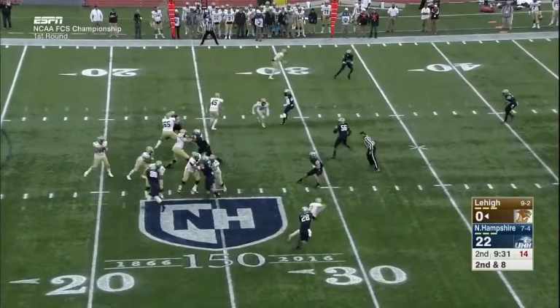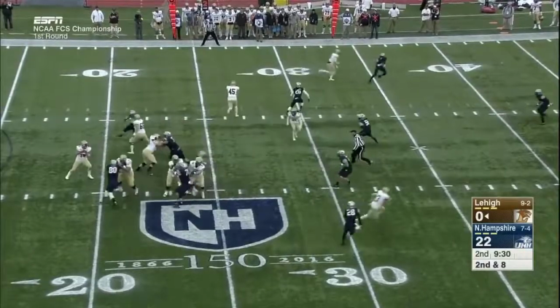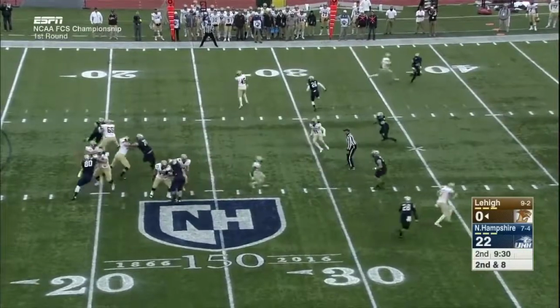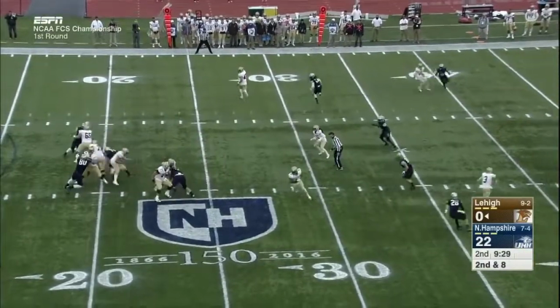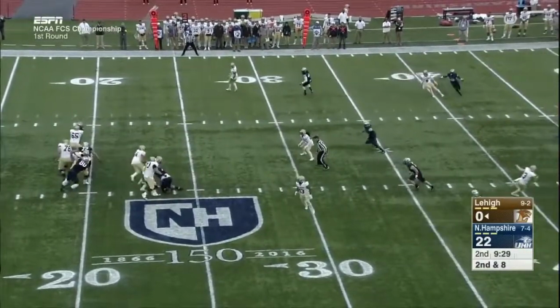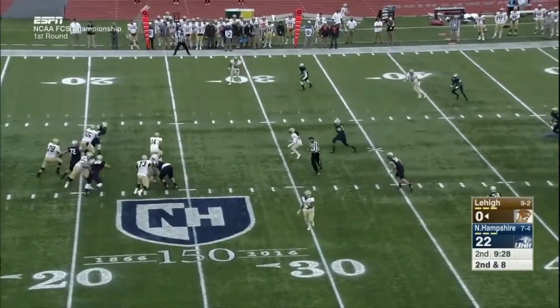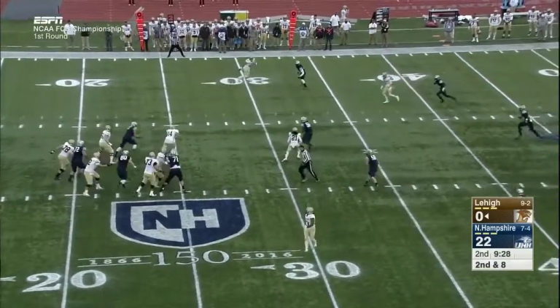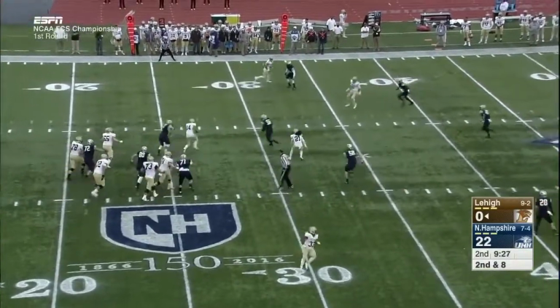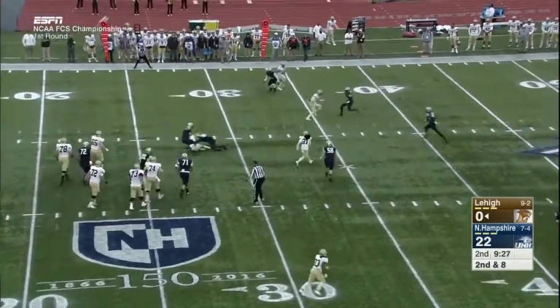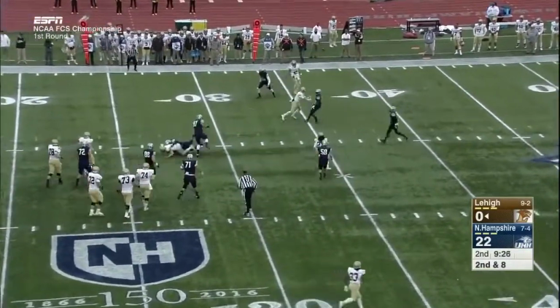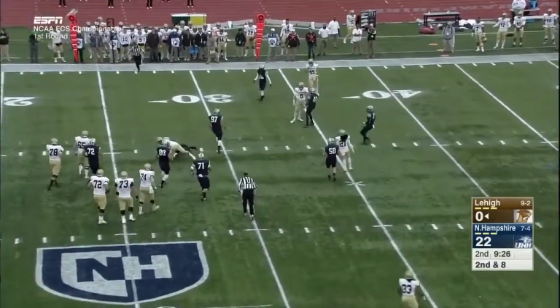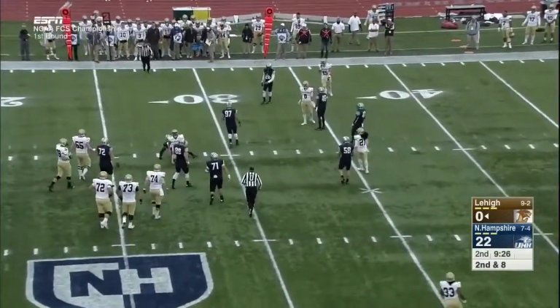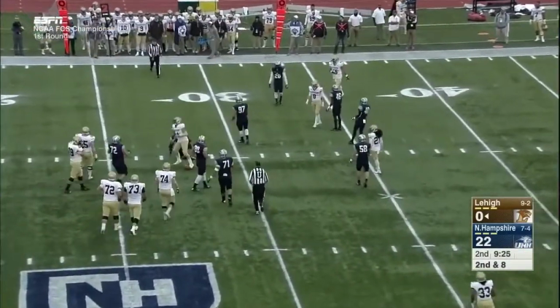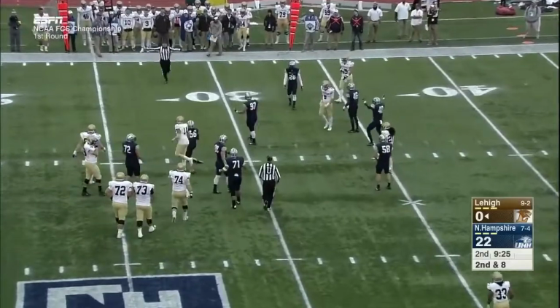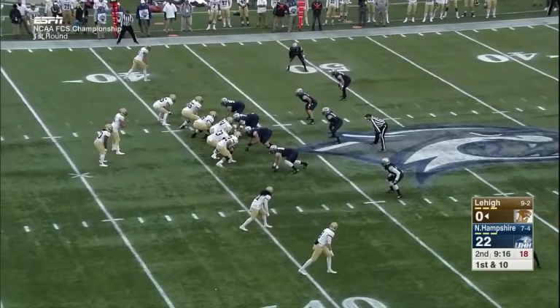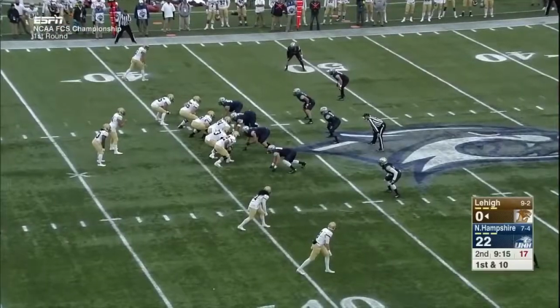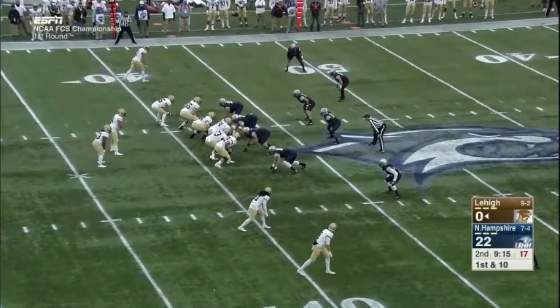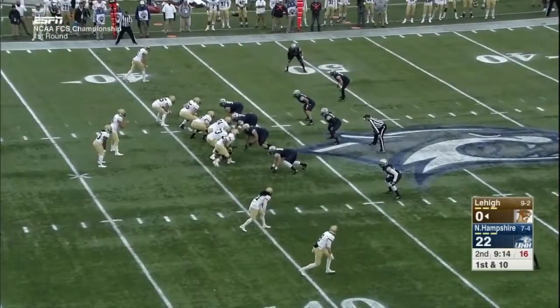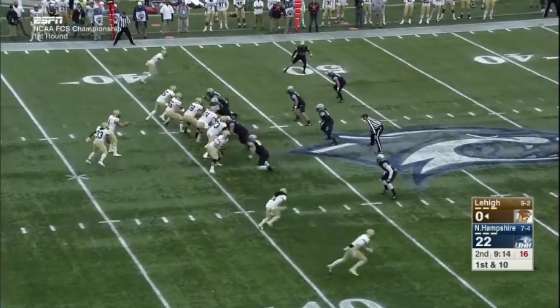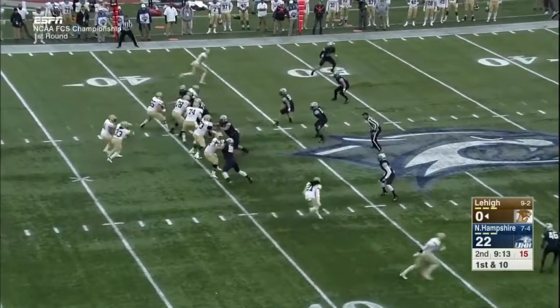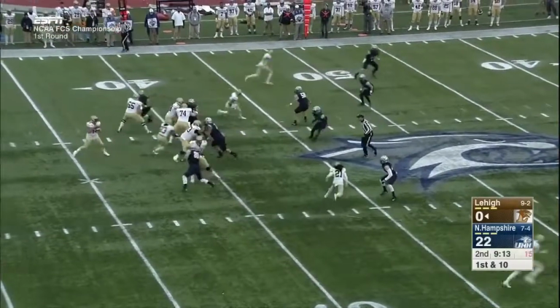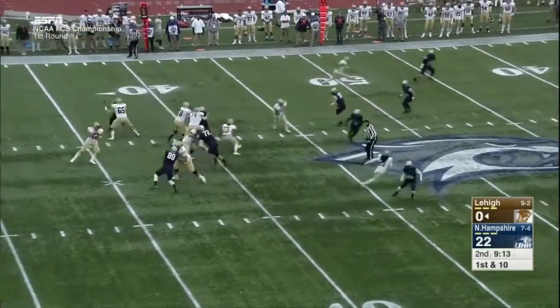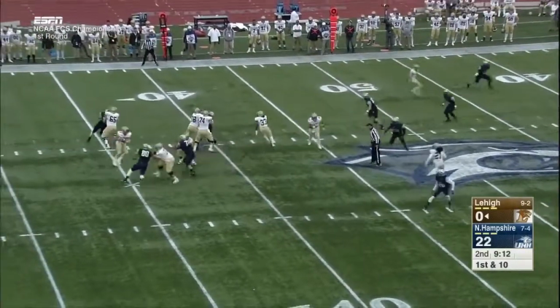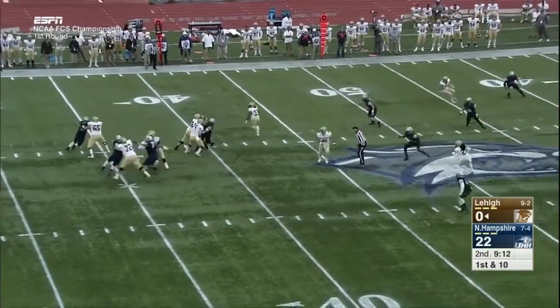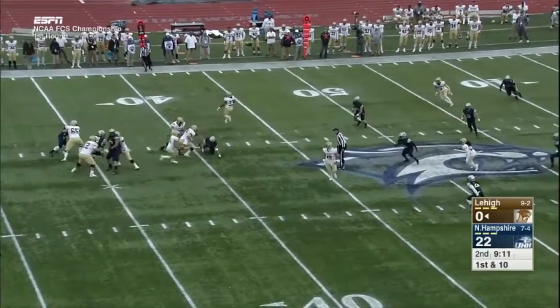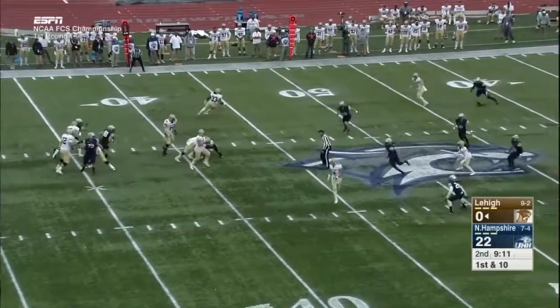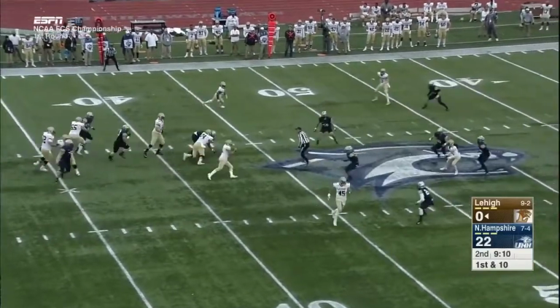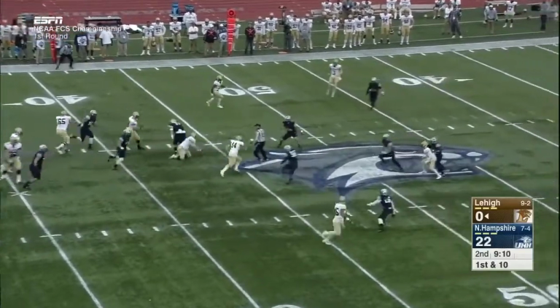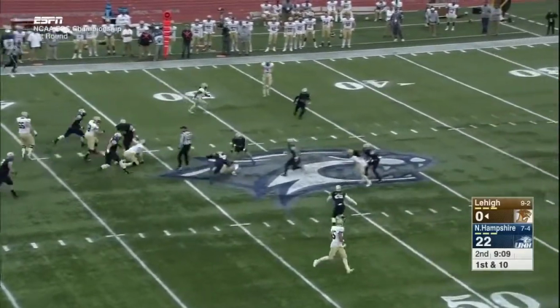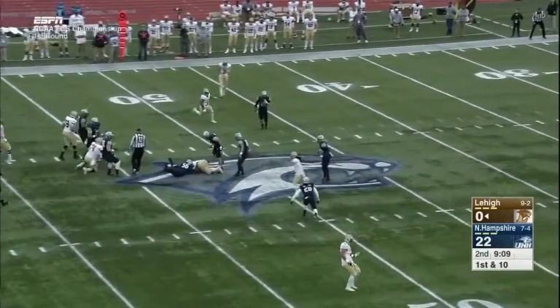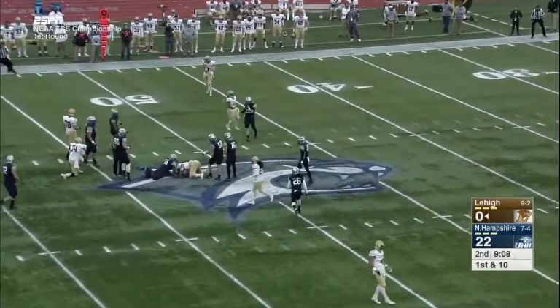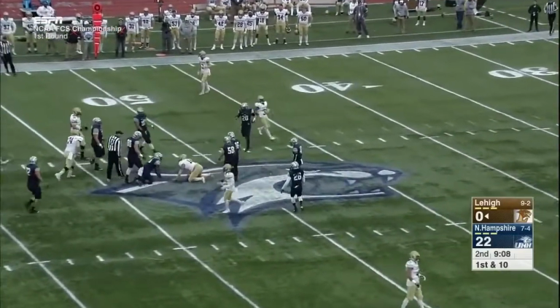Miko Brisker in at tailback, replacing Bragalone. Mays takes off with the ball and will slide, pushing it out to the 42-yard line. Let's see if Lehigh can capitalize.